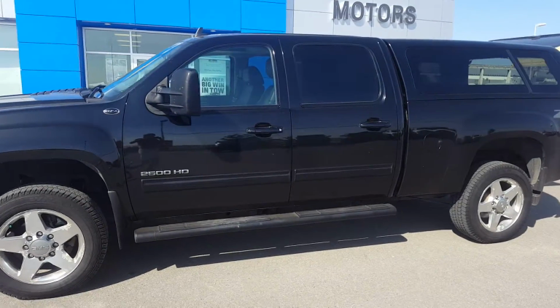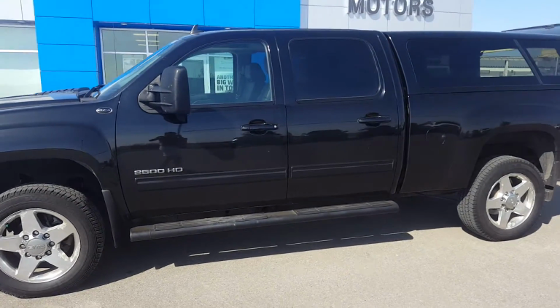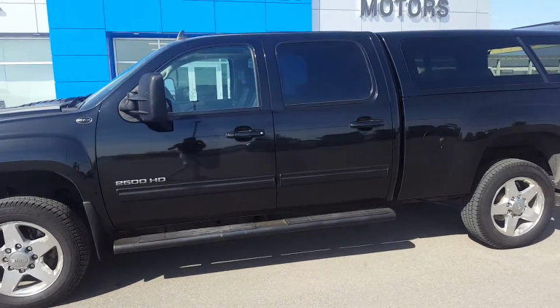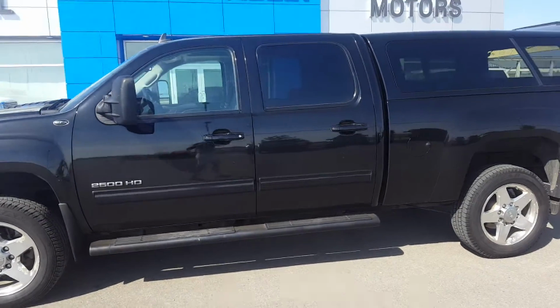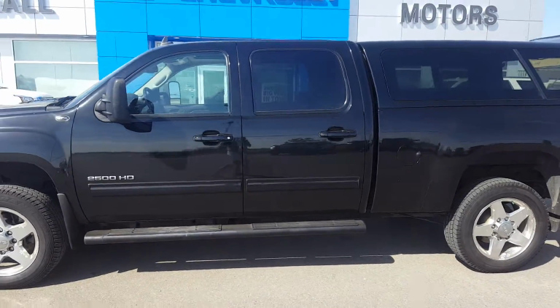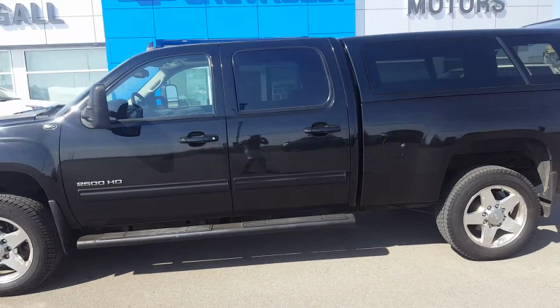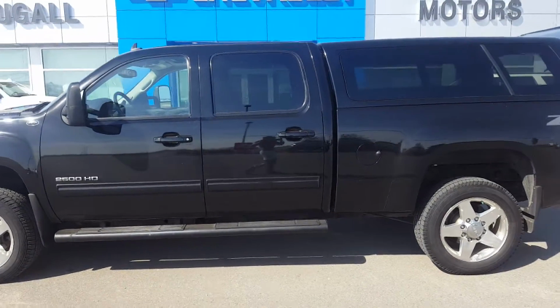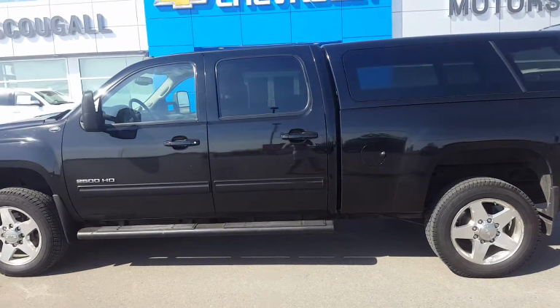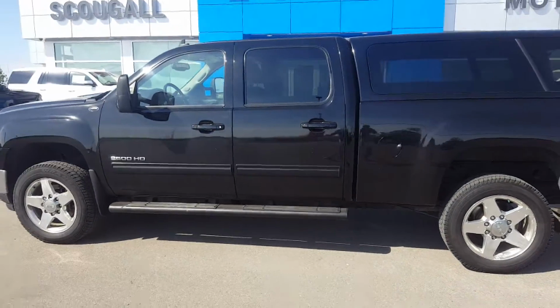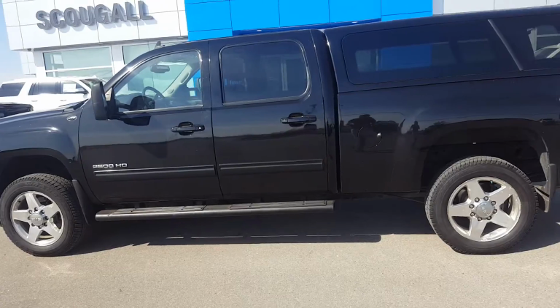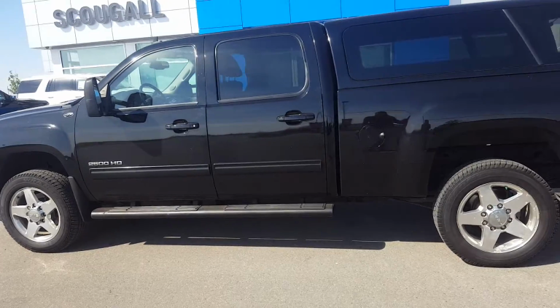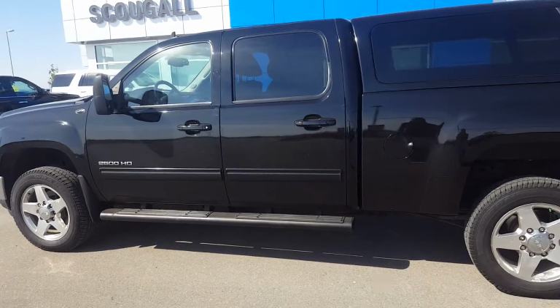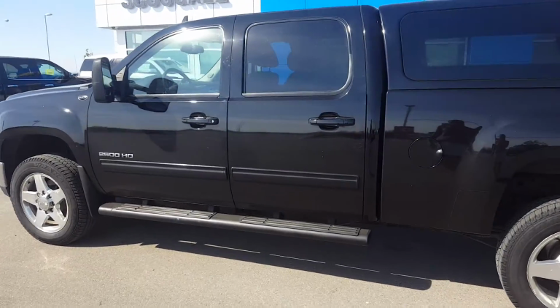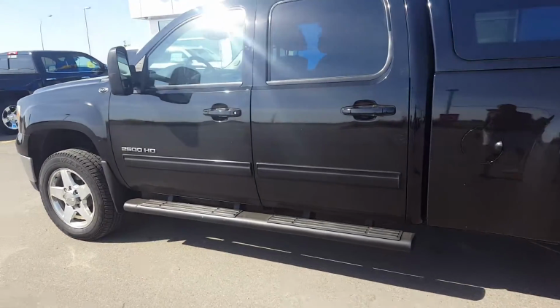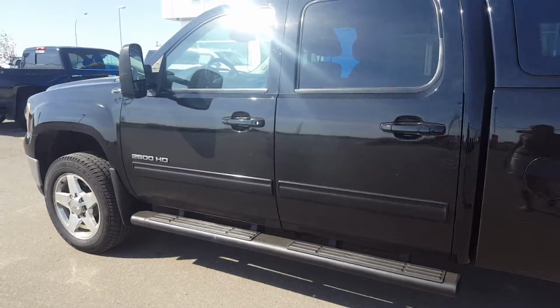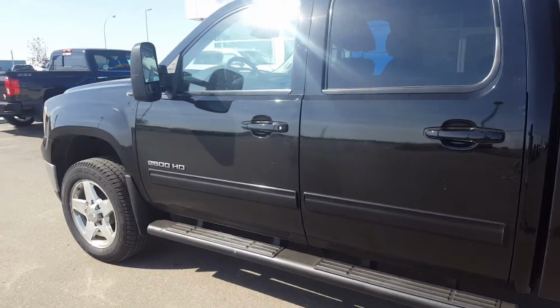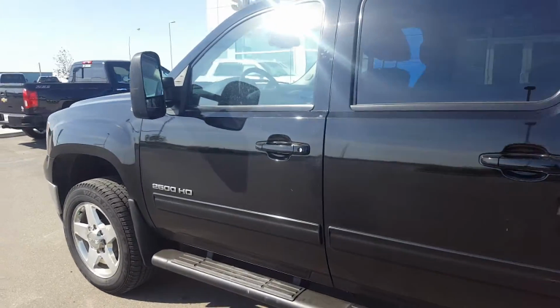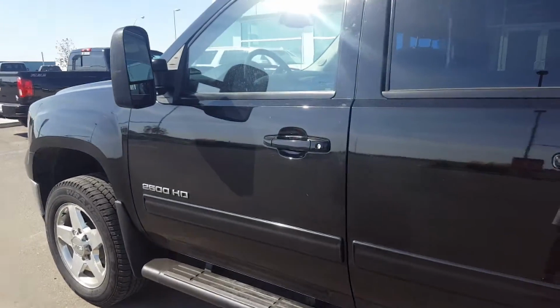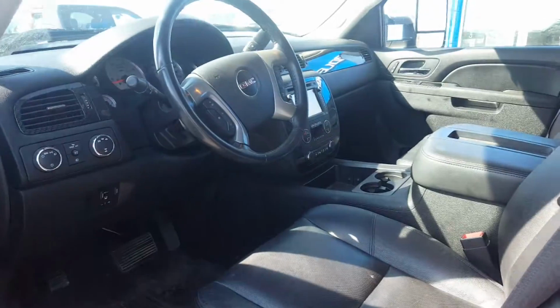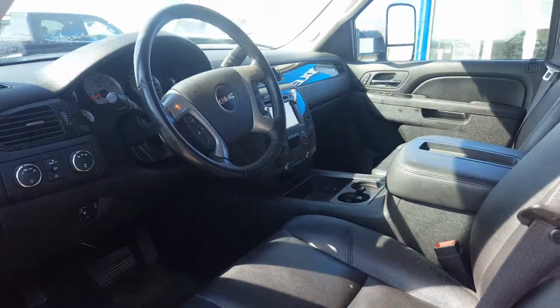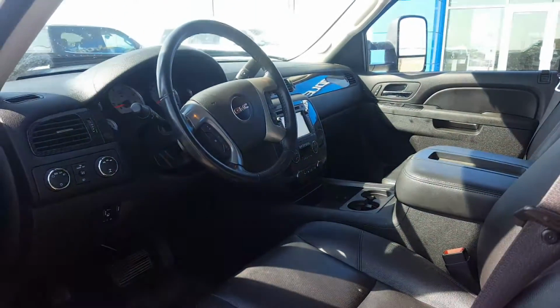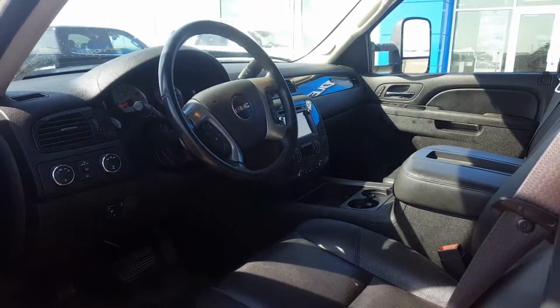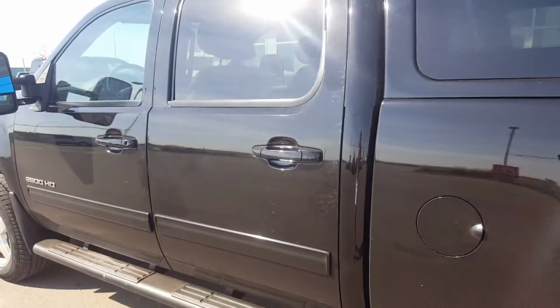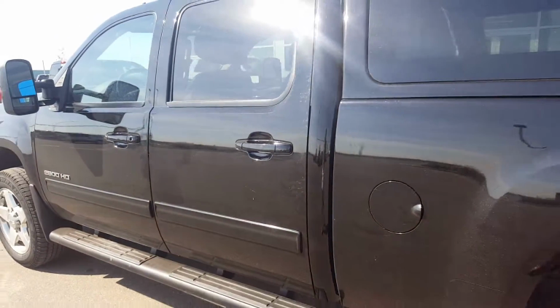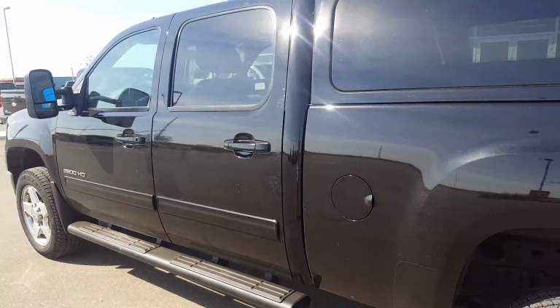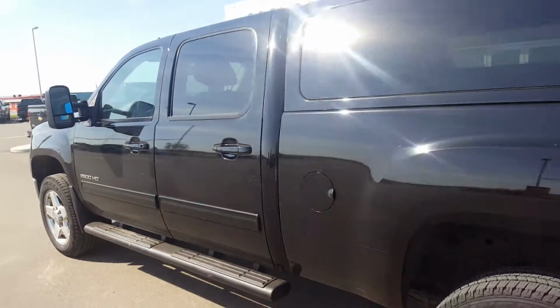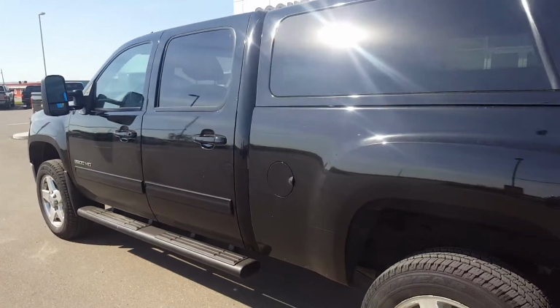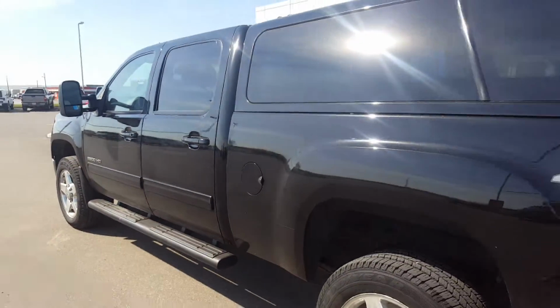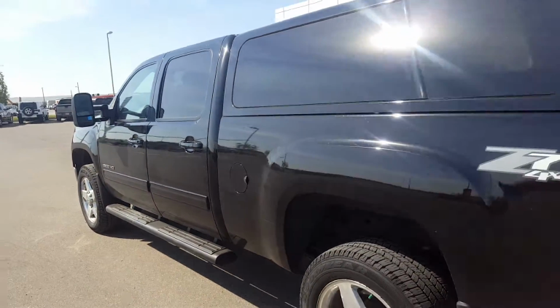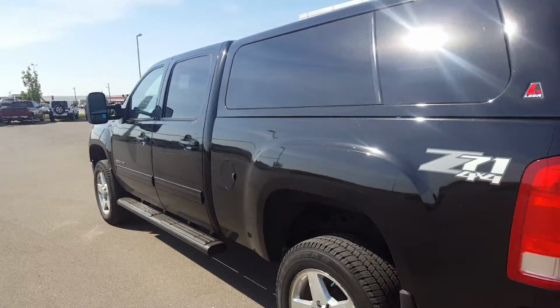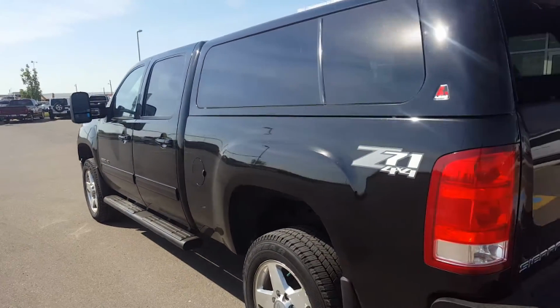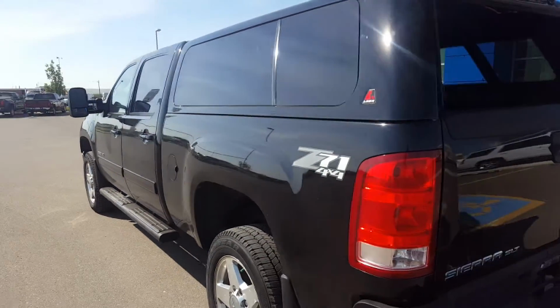It is listed on our website for $48,900. Give us a call today at 403-553-3311, and be sure to visit us on the web at skougalmotors.com.